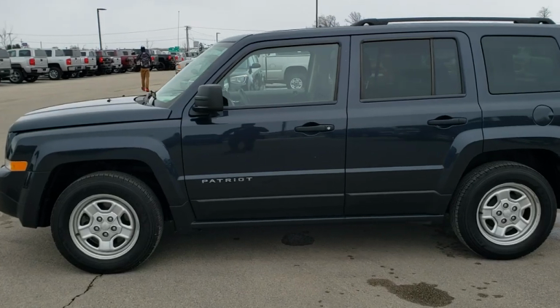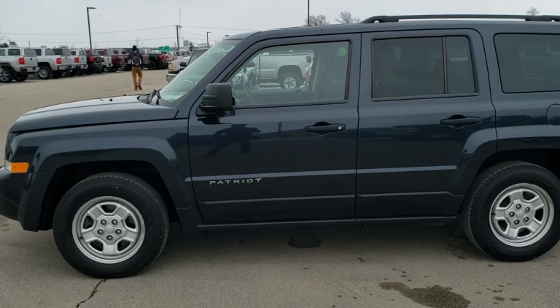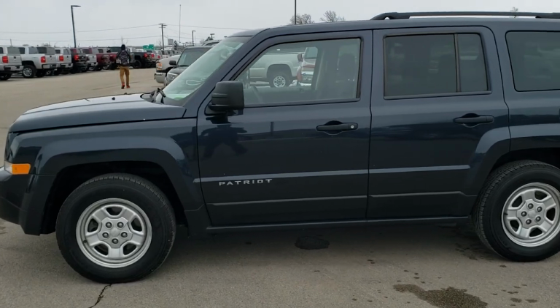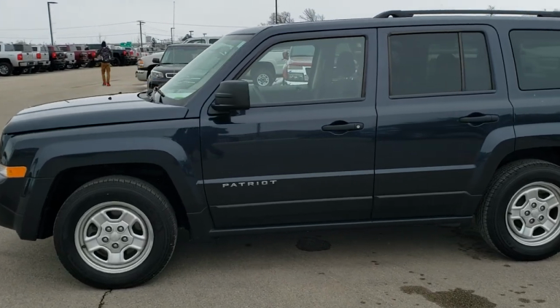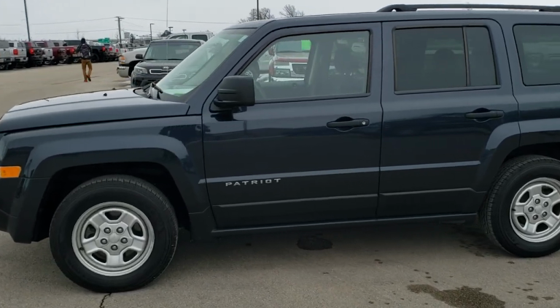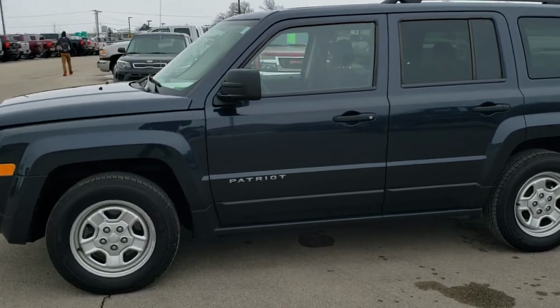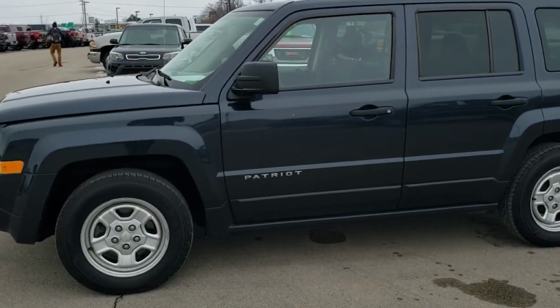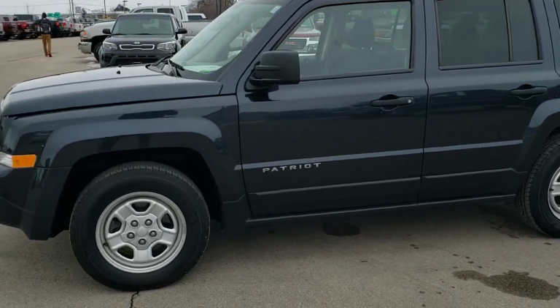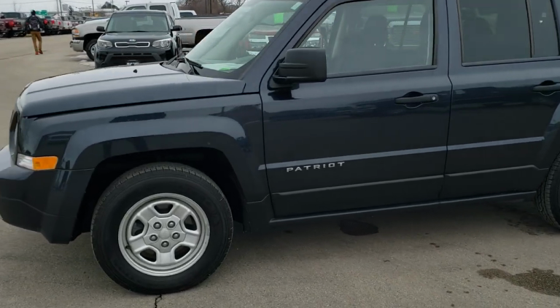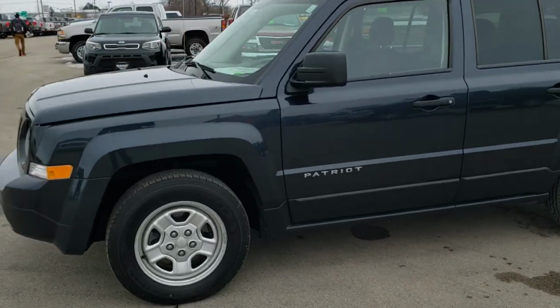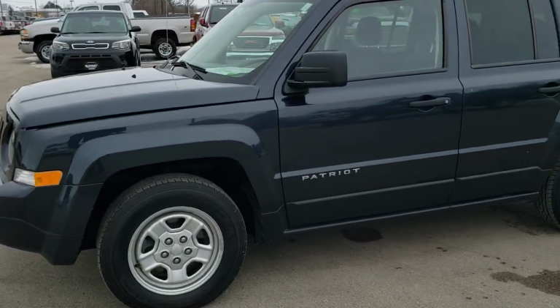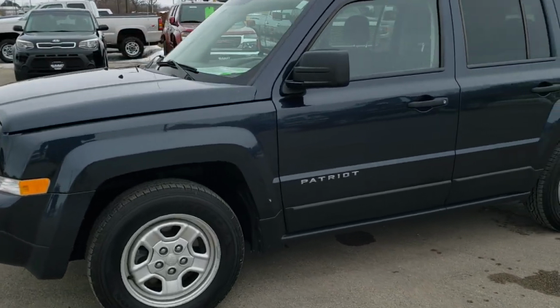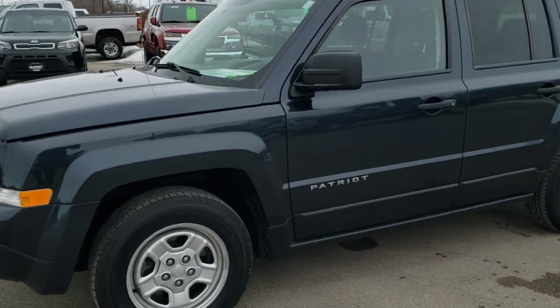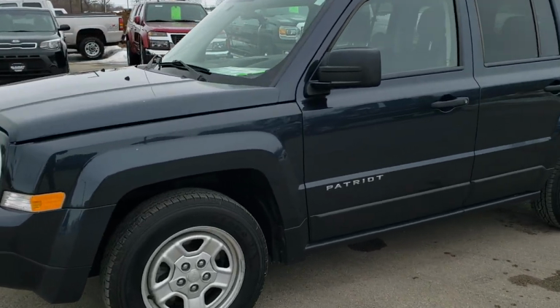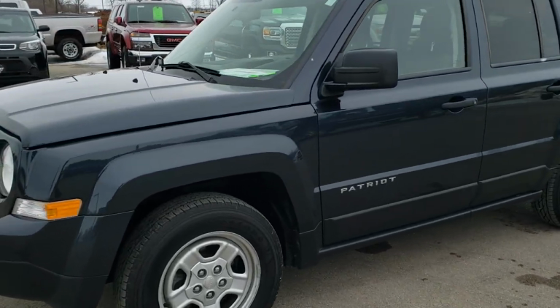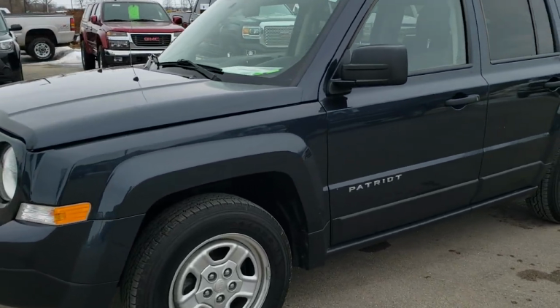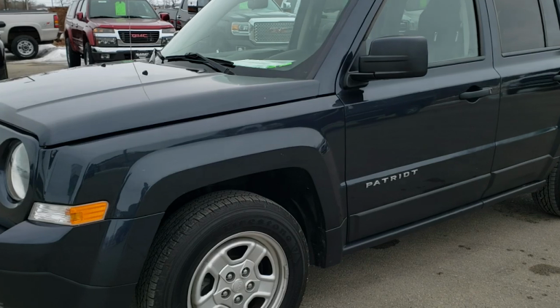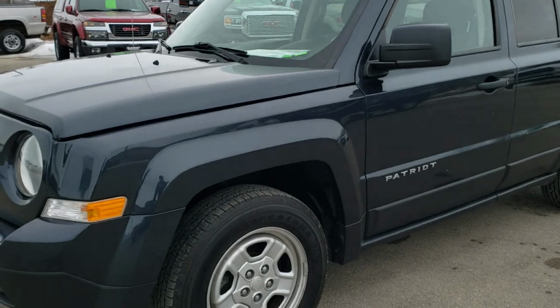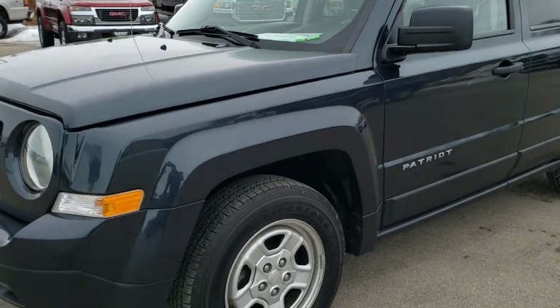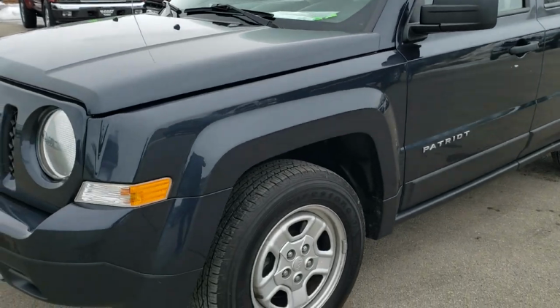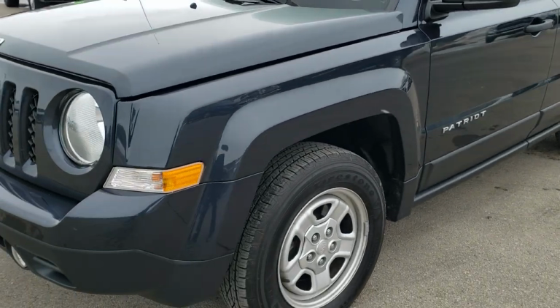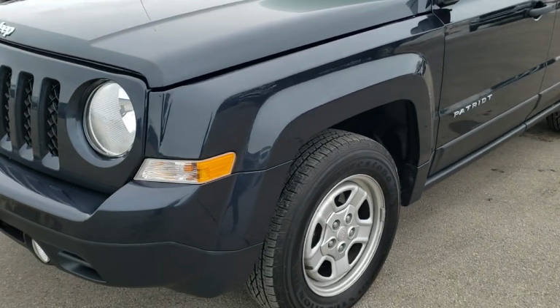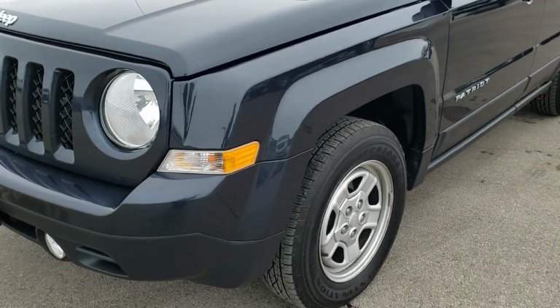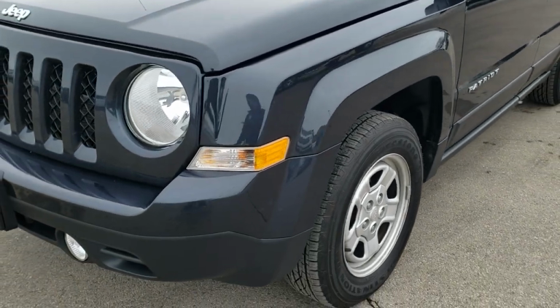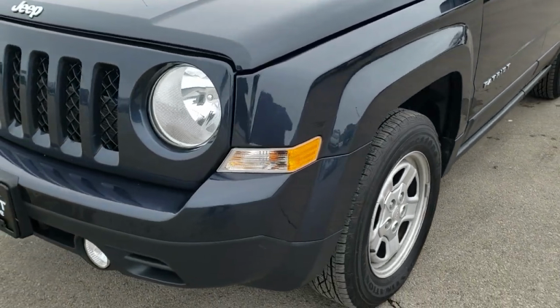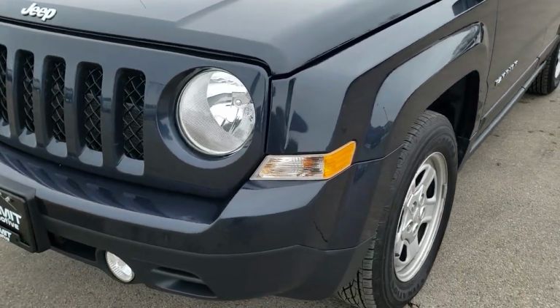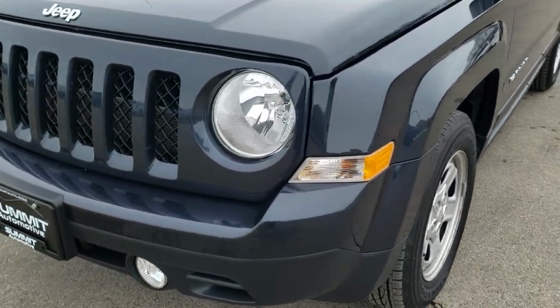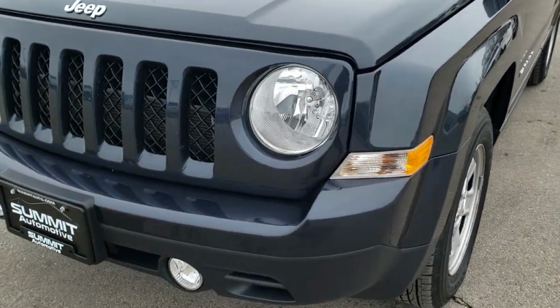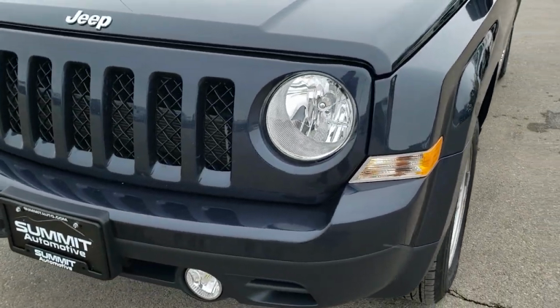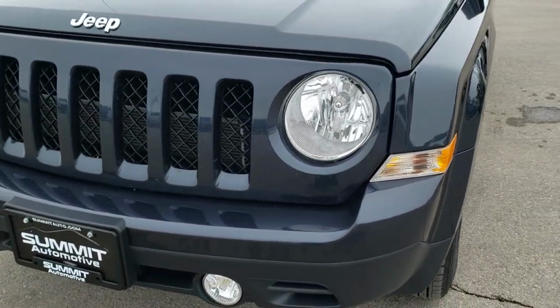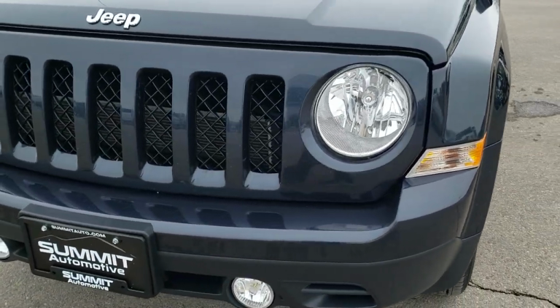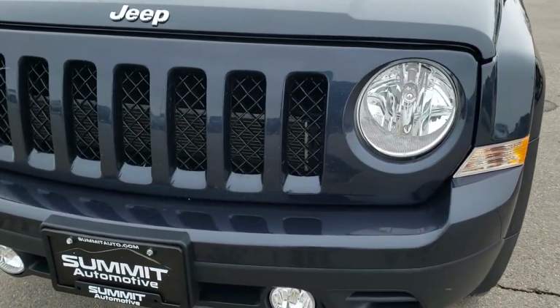This is stock number 20J98B. We are here at Summit Automotive in Fond du Lac, Wisconsin, your new and used Jeep headquarters.